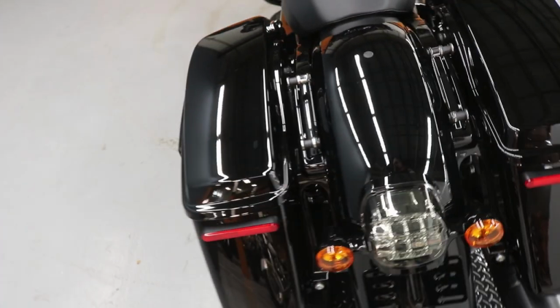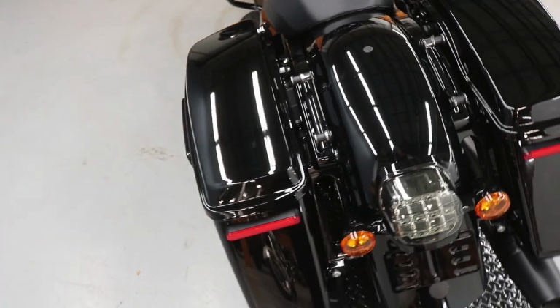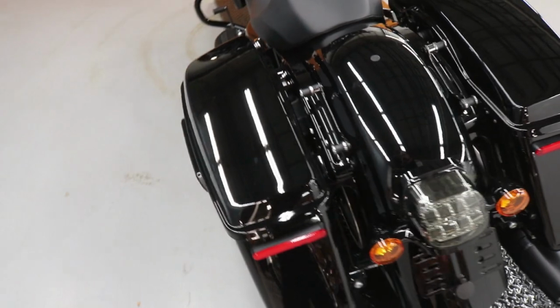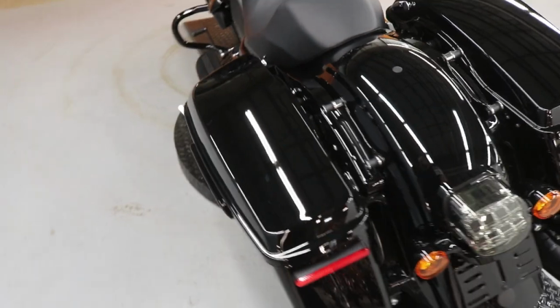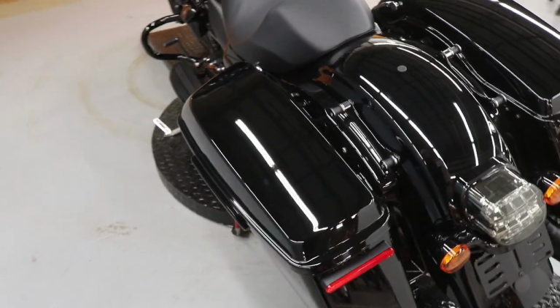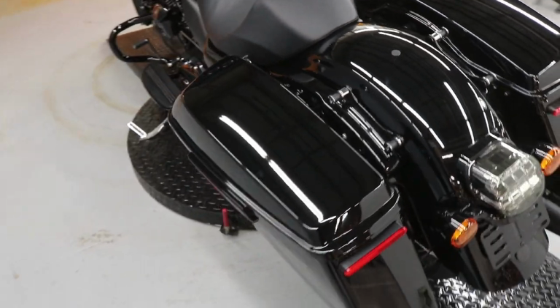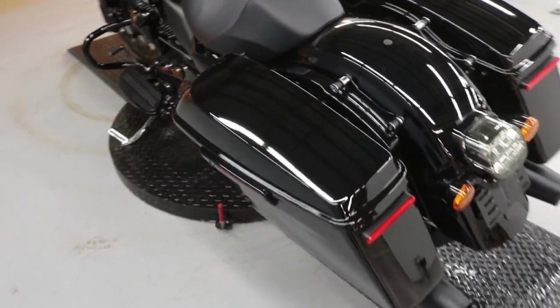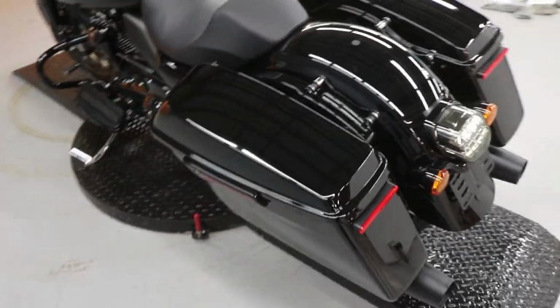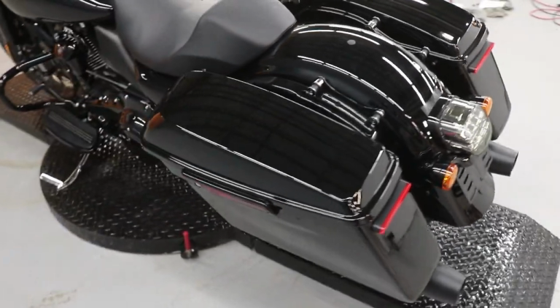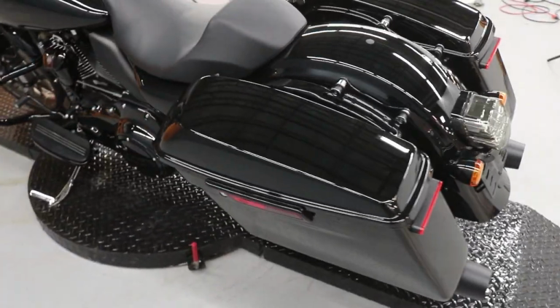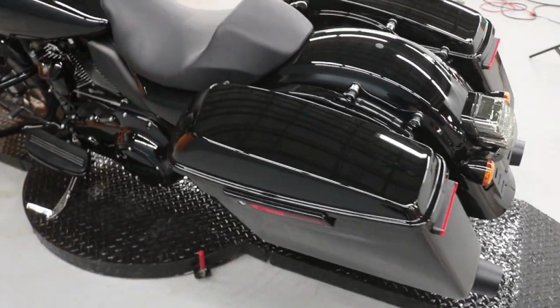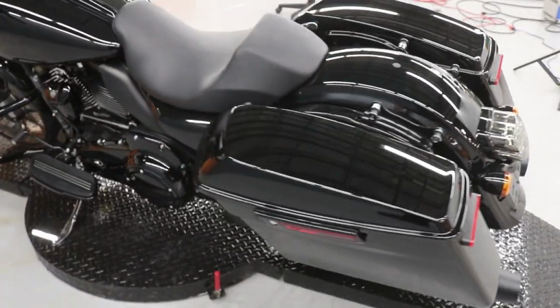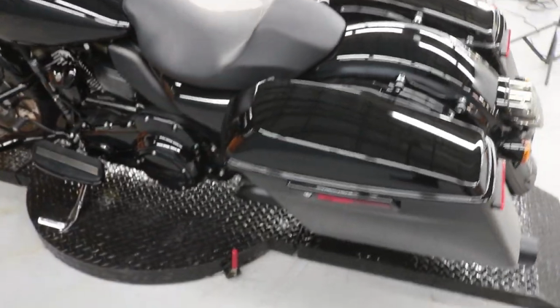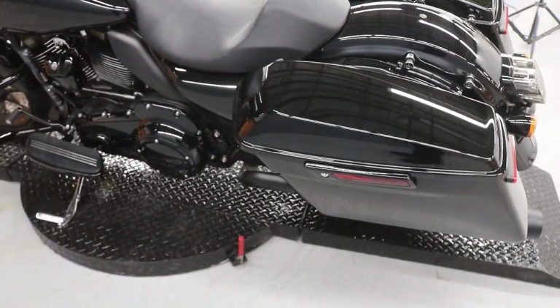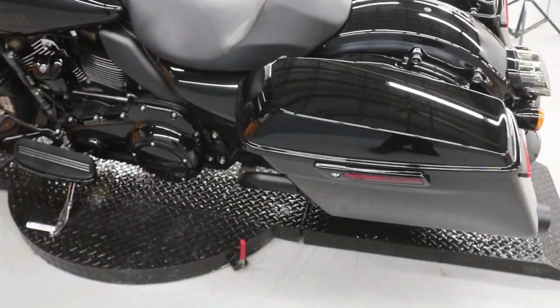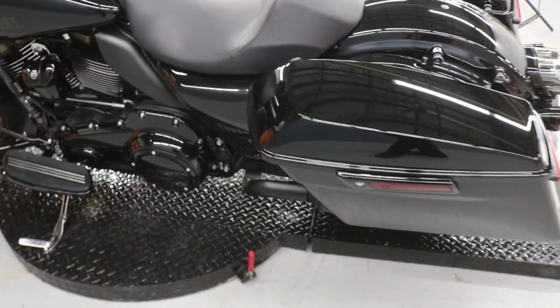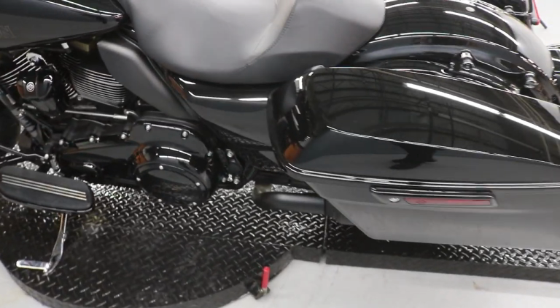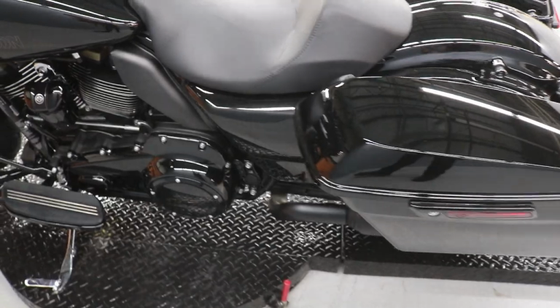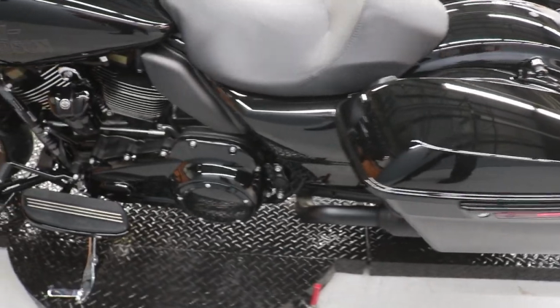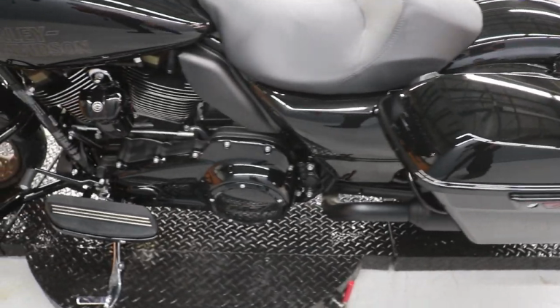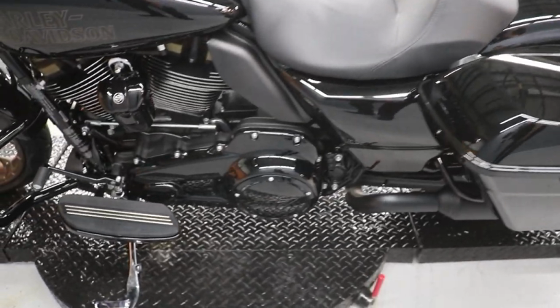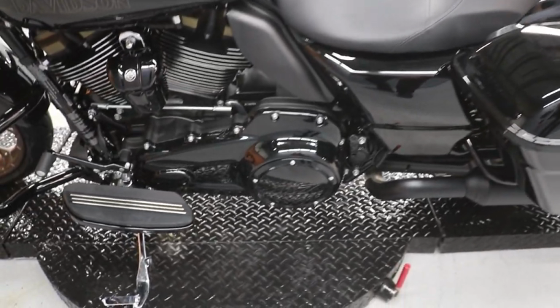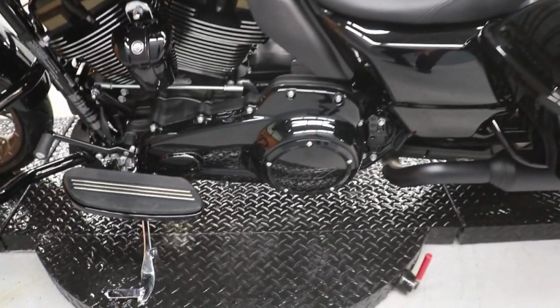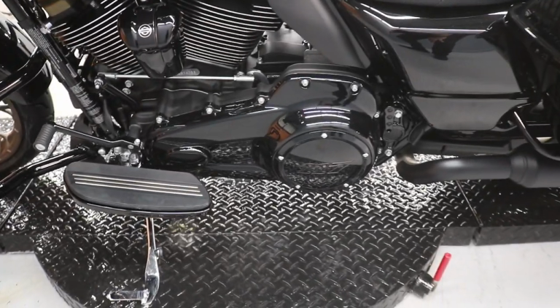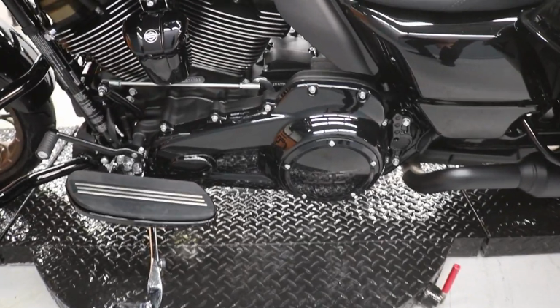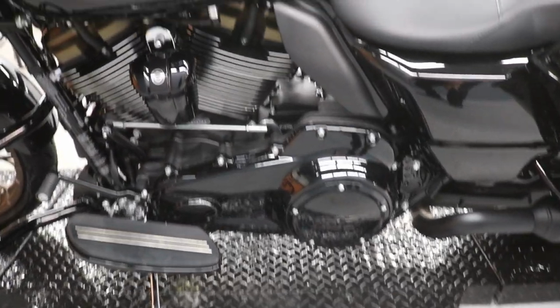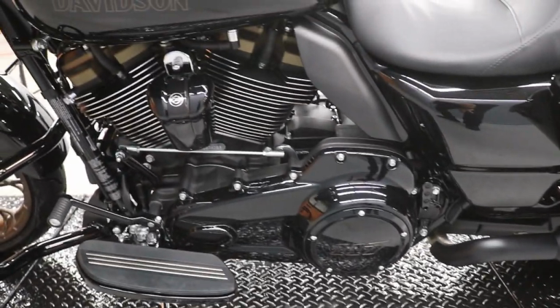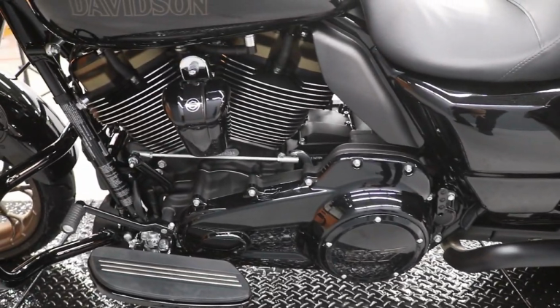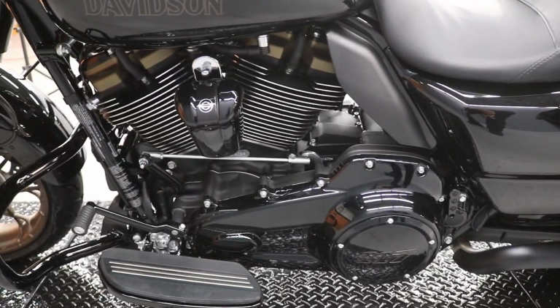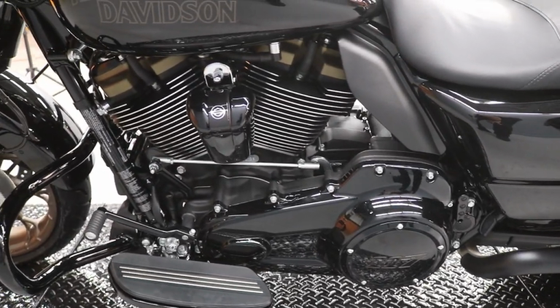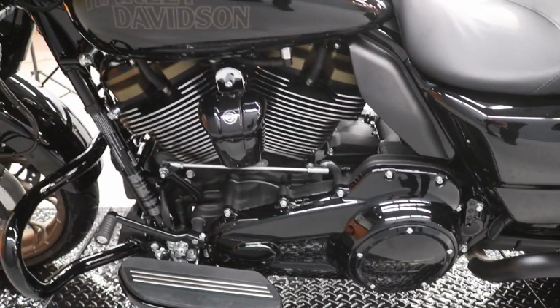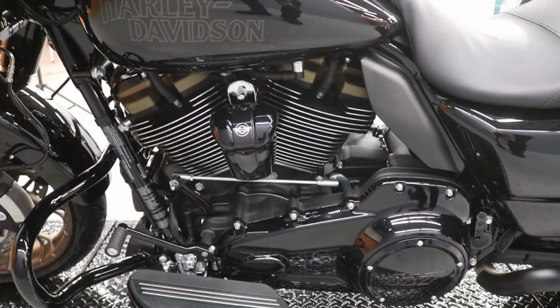We do dealer-installed docking hardware. And this has got 117 badging on this side also, and the bronze heads.